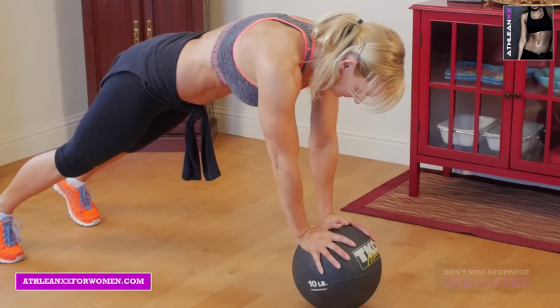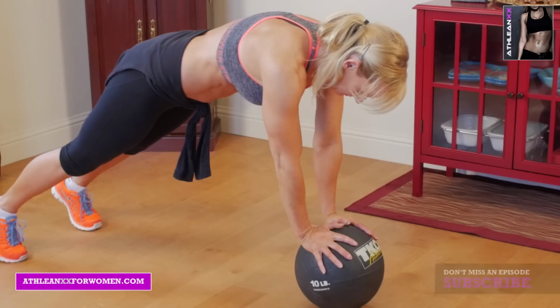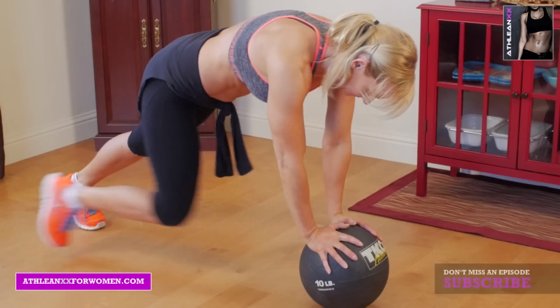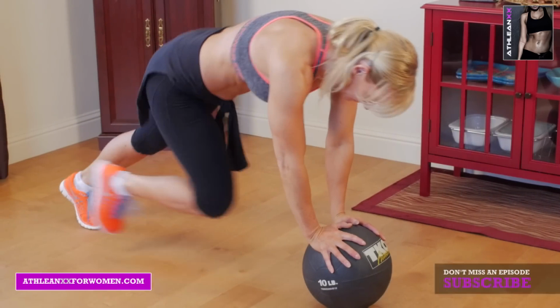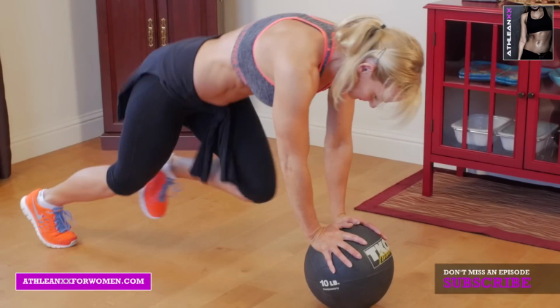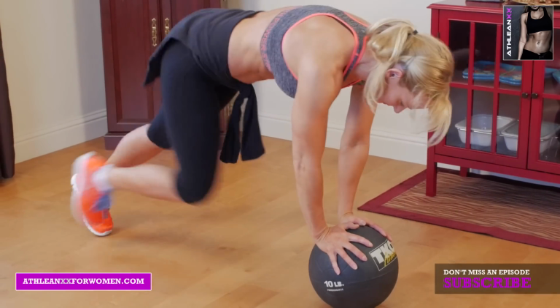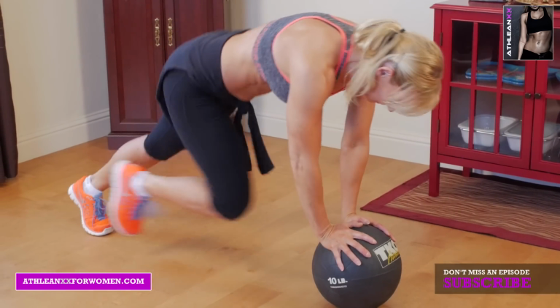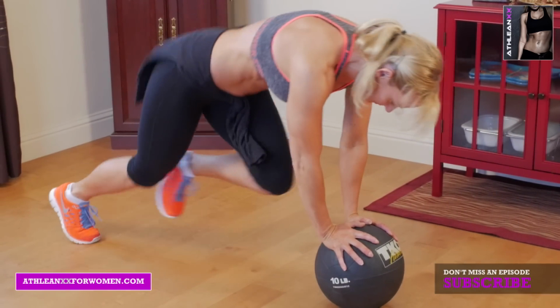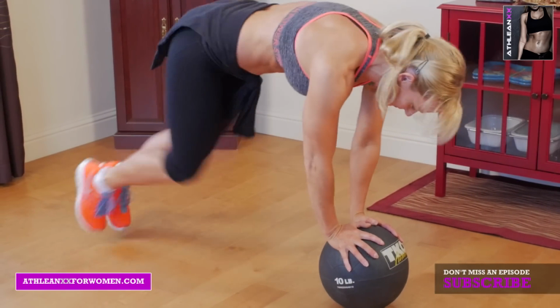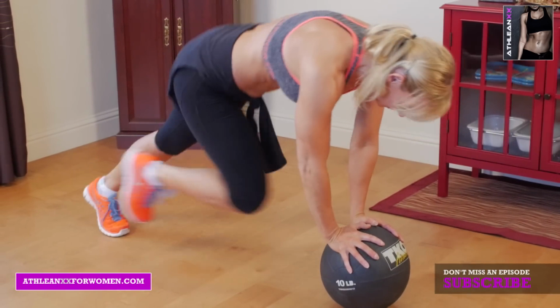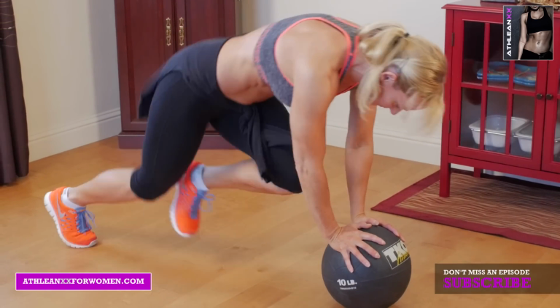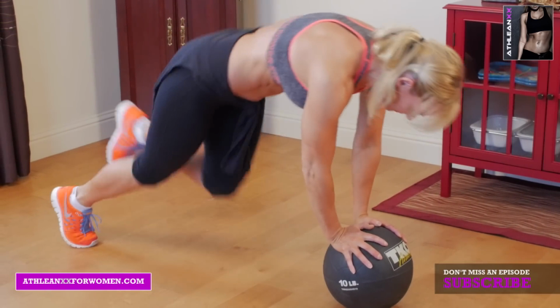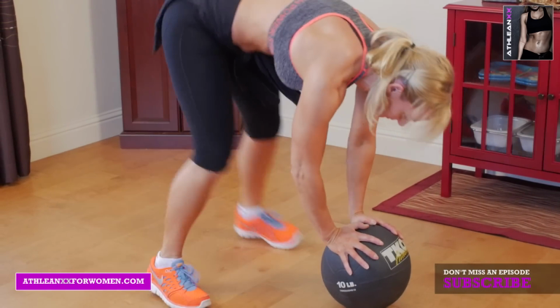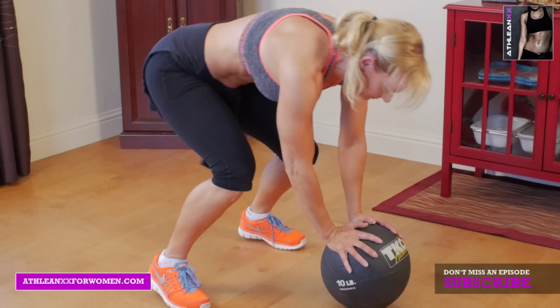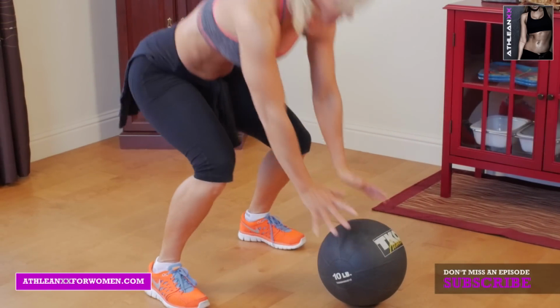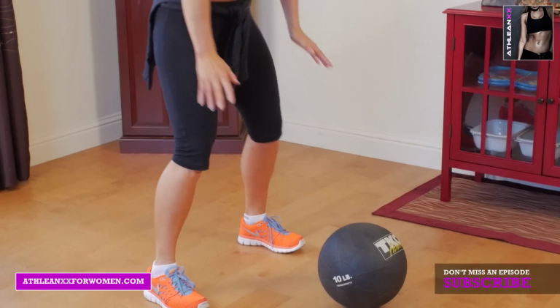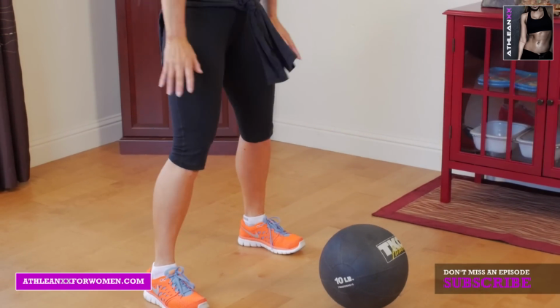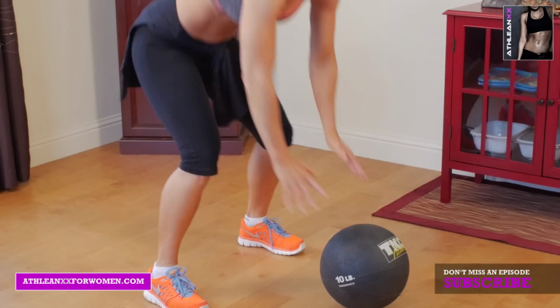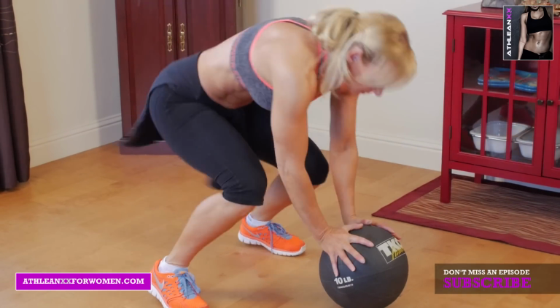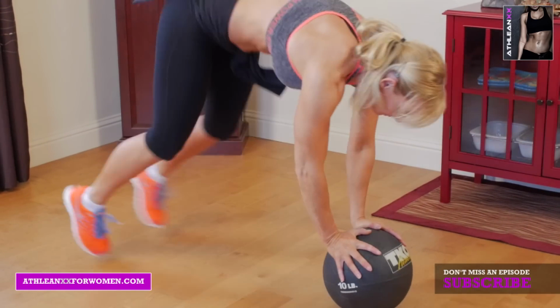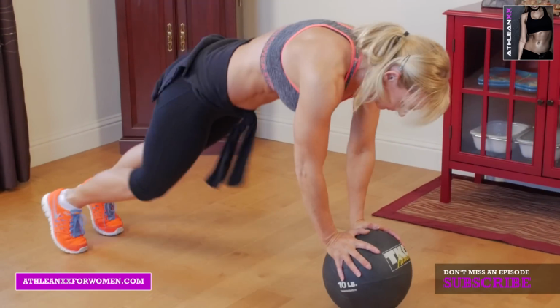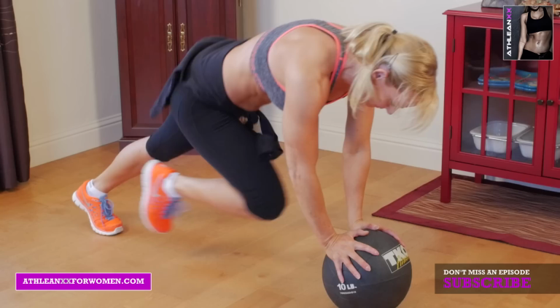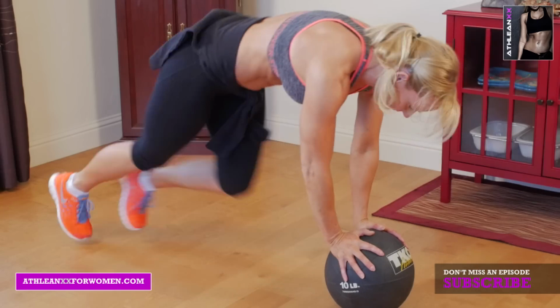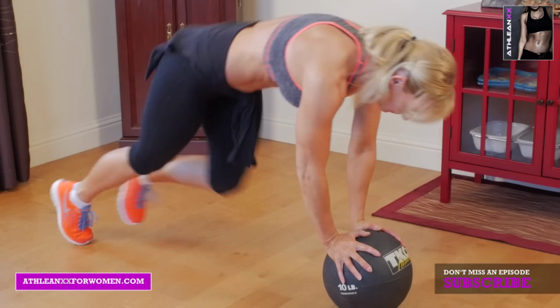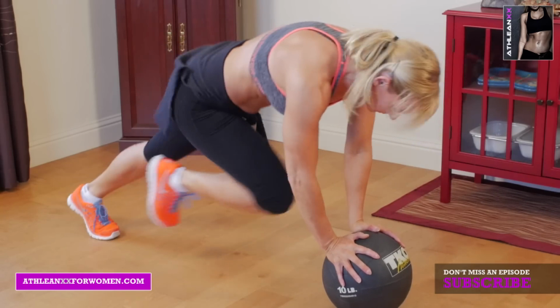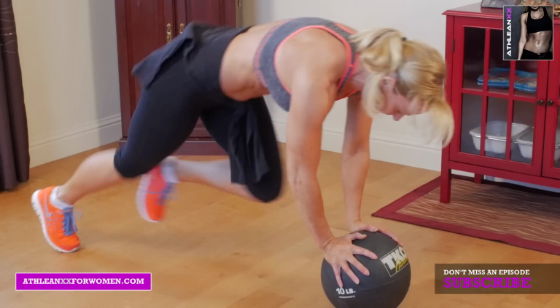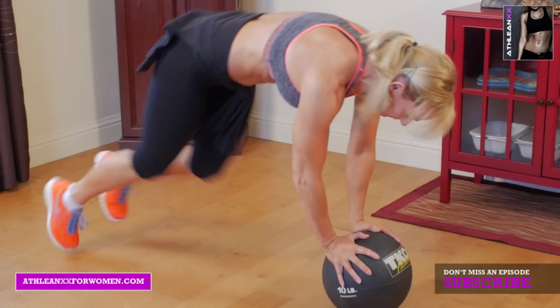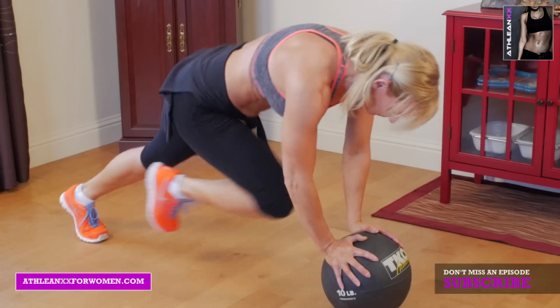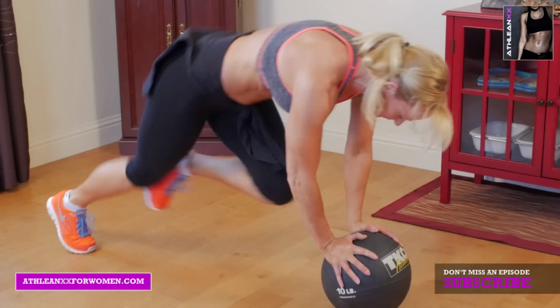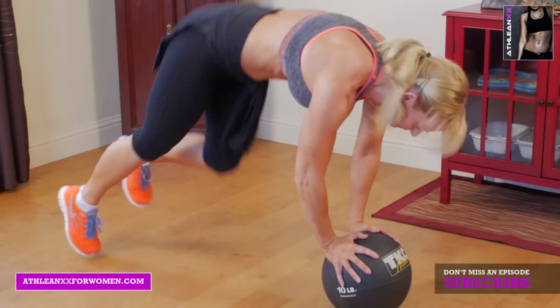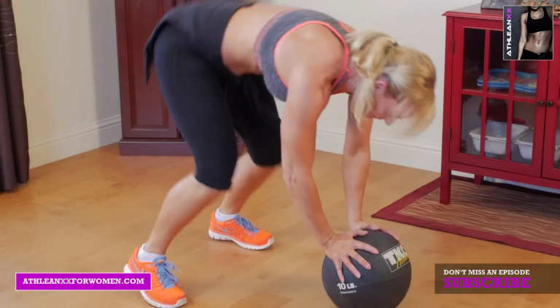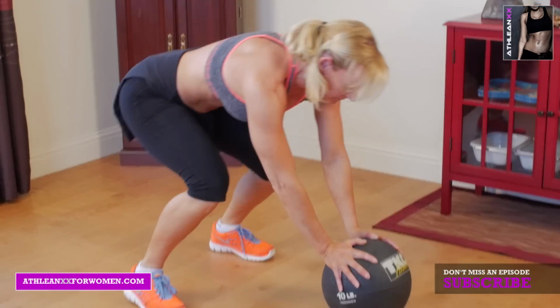Next we have kickback knee drives. You're going to have your hands on the medicine ball, explosively kick your feet out, go into anywhere from six to ten knee drives, and then stand up to start.